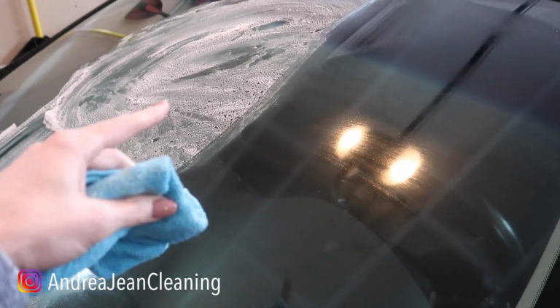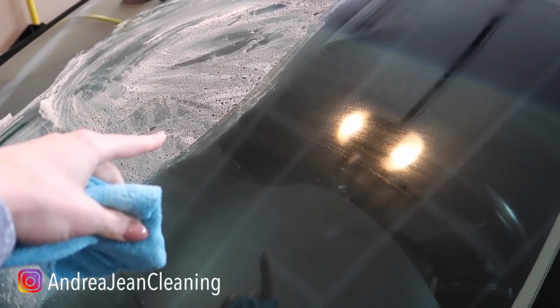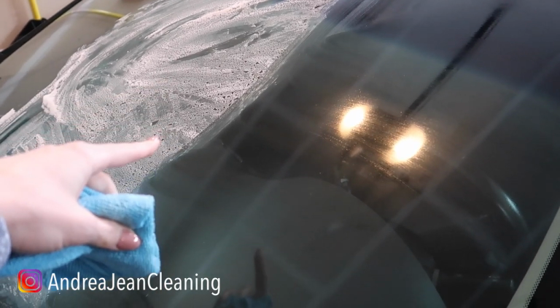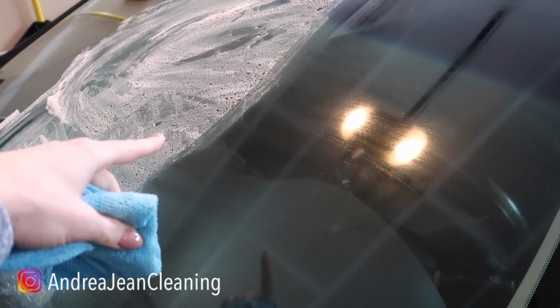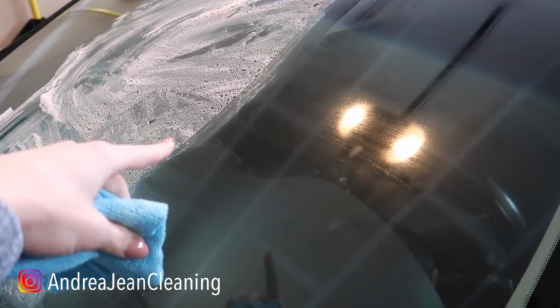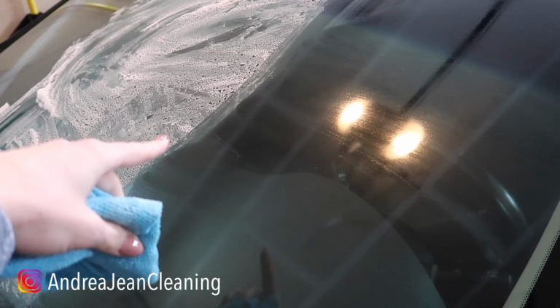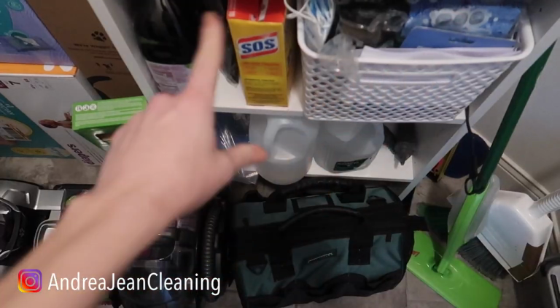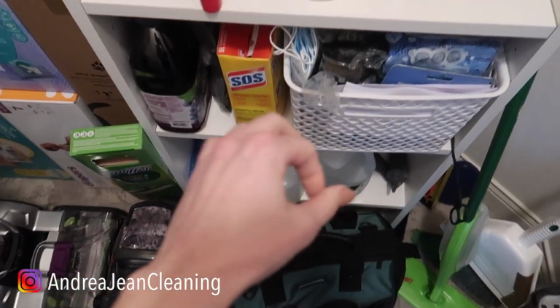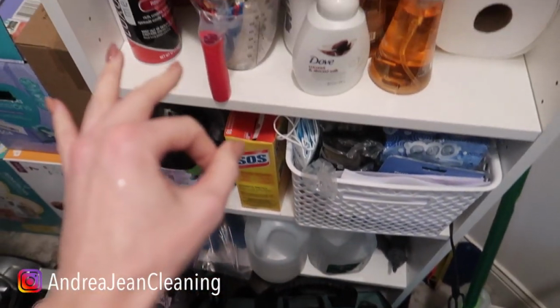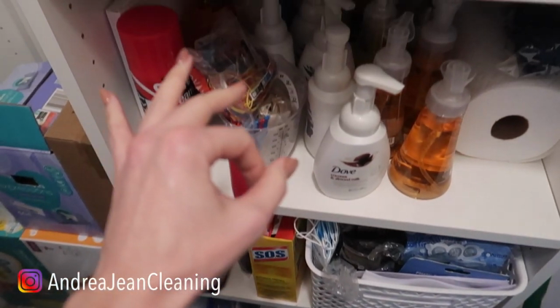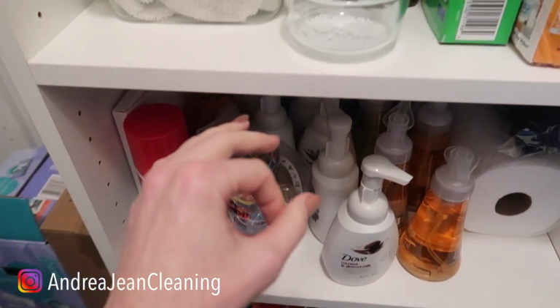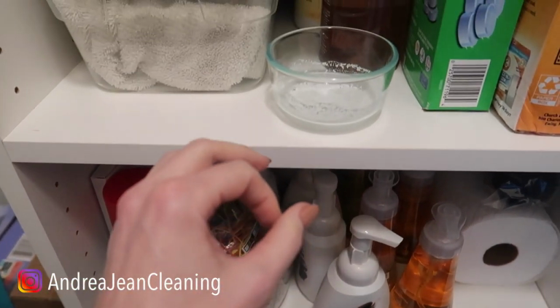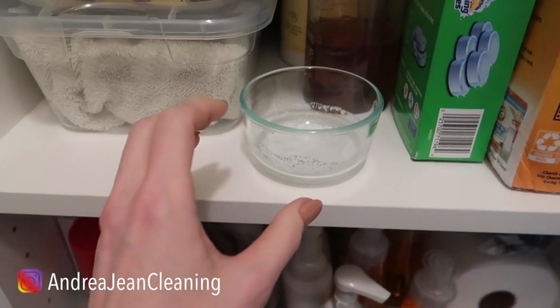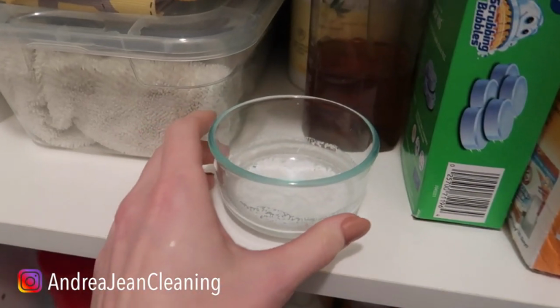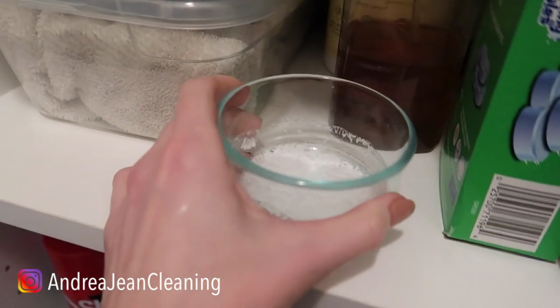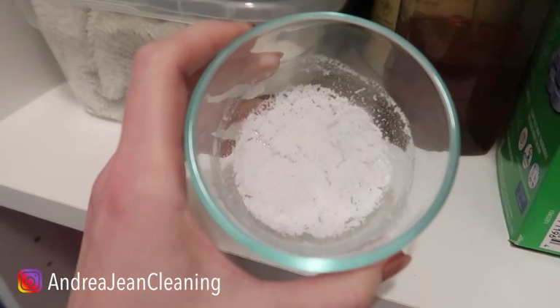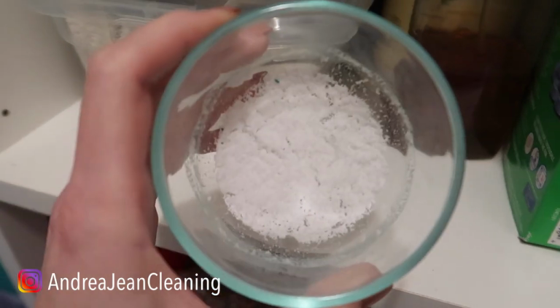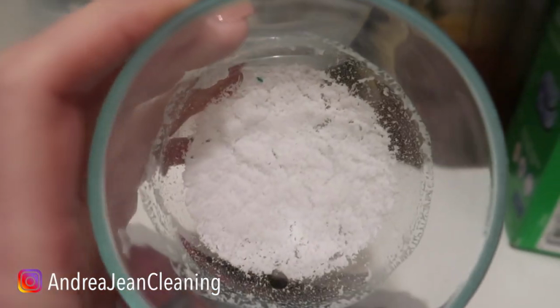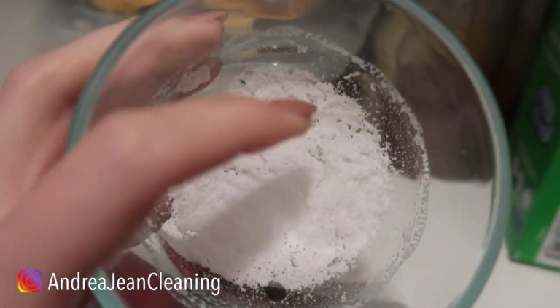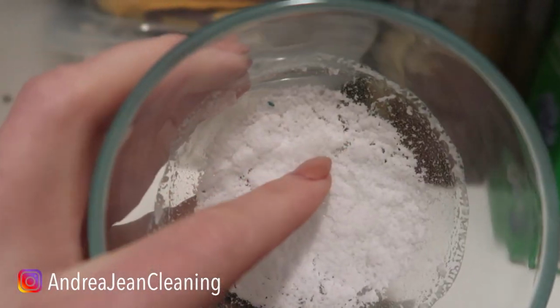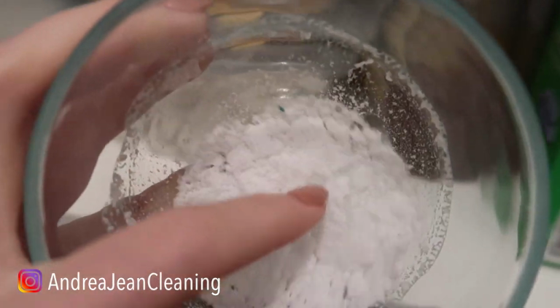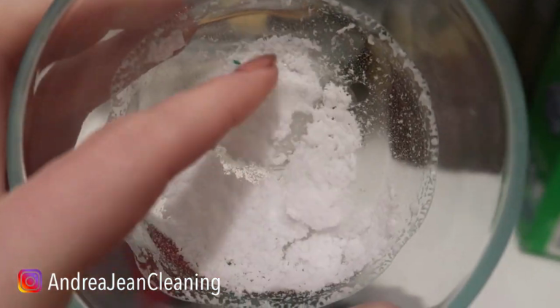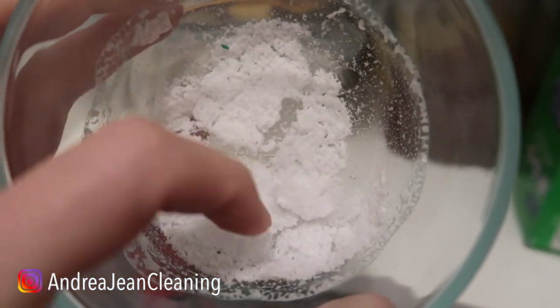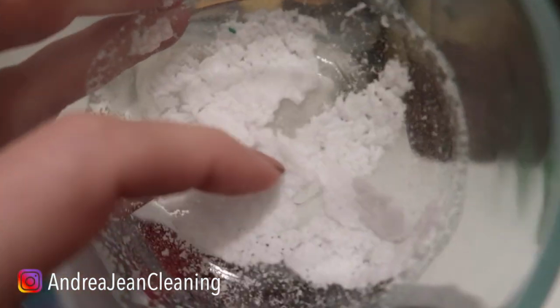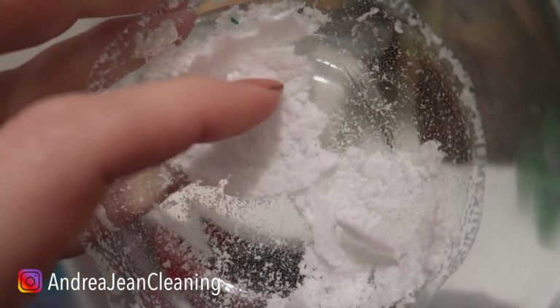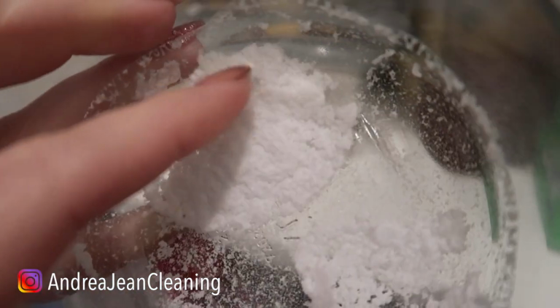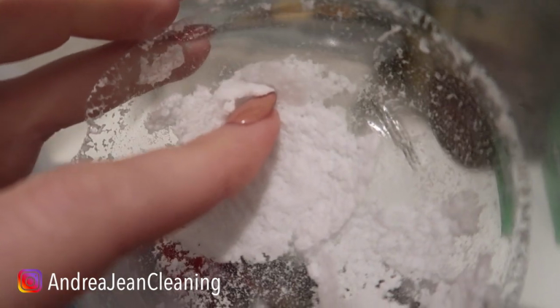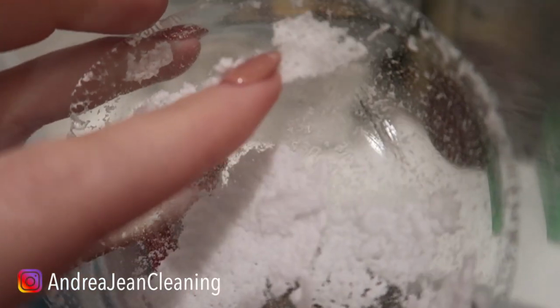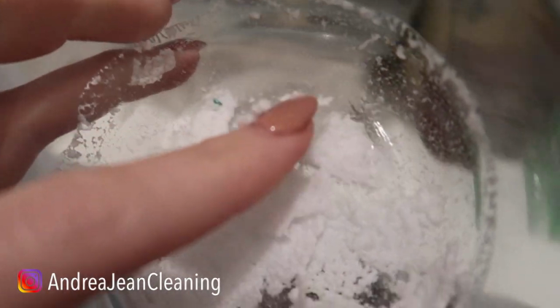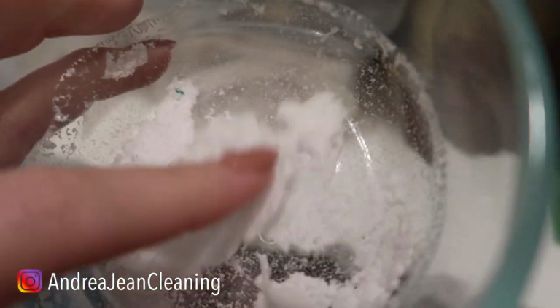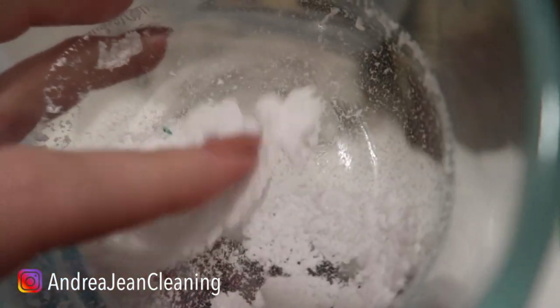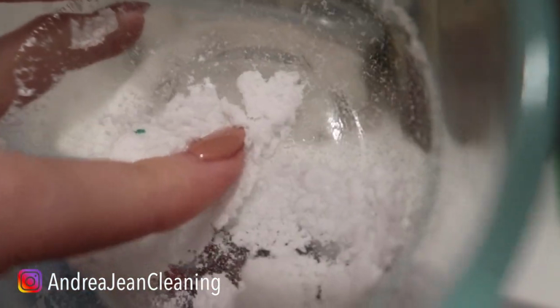Let's see what happened to the one I left out at room temperature. Taking you behind the scenes to my cleaning closet here. Let's look at this one. It's like a weird — wow — it feels really, it's kind of sticky.